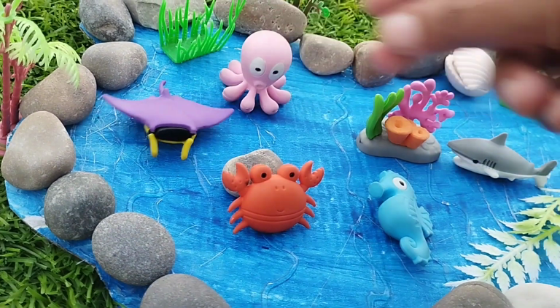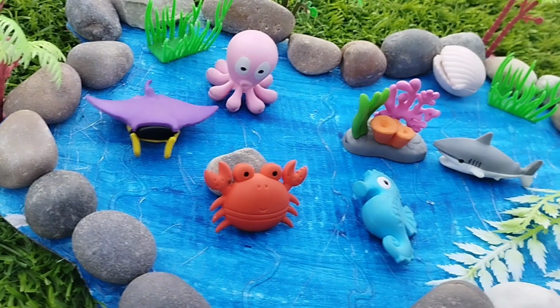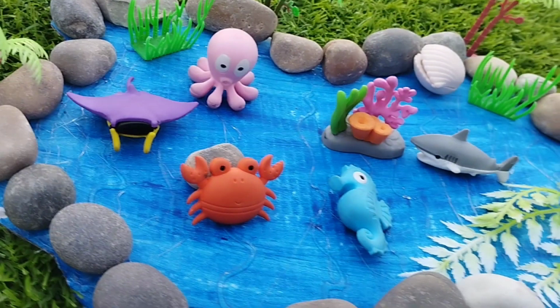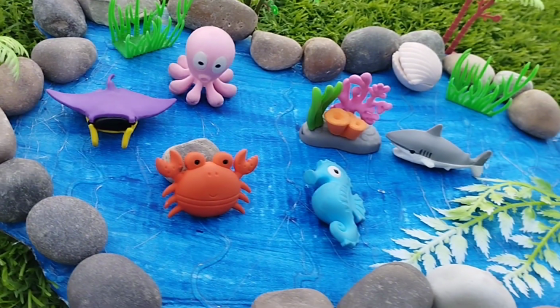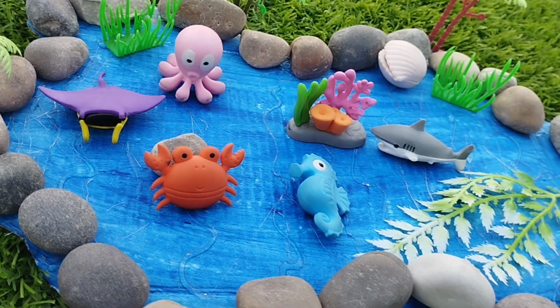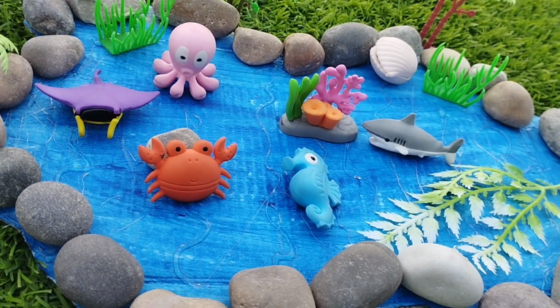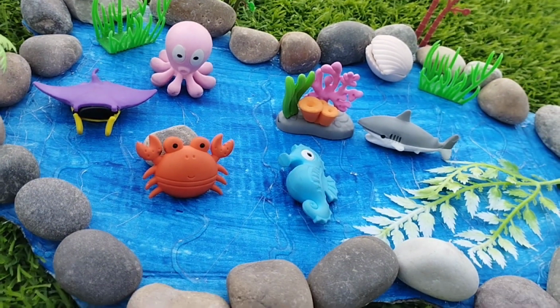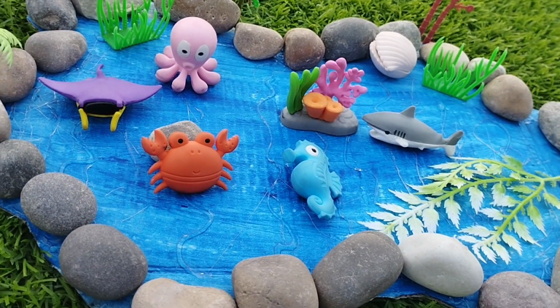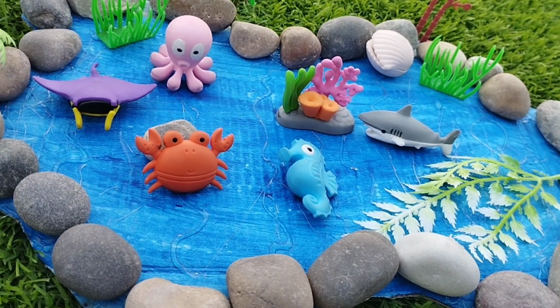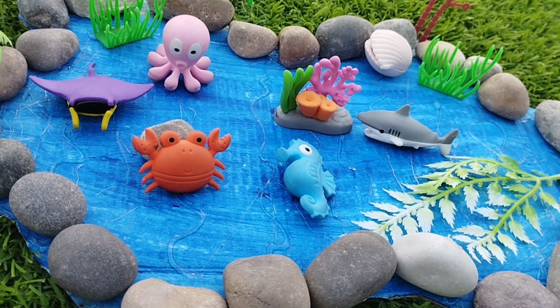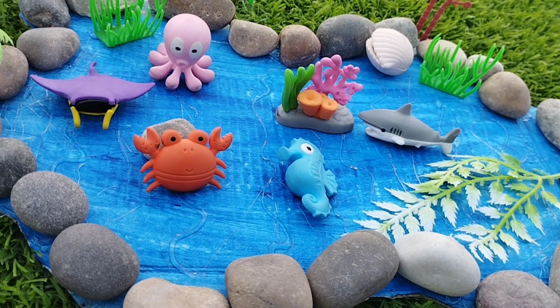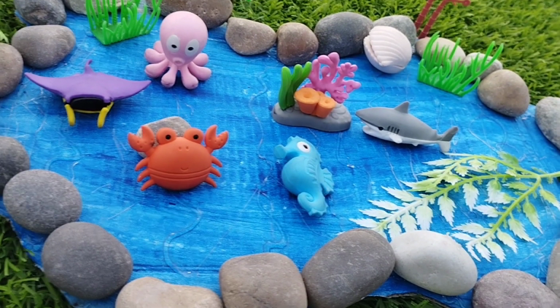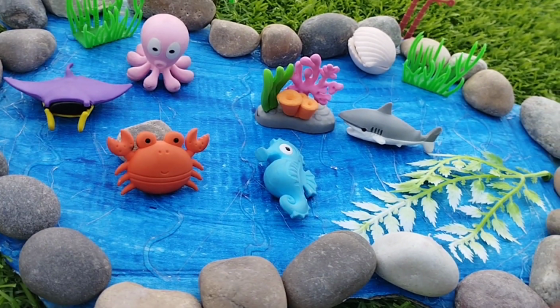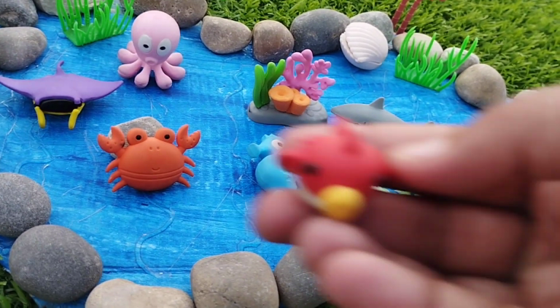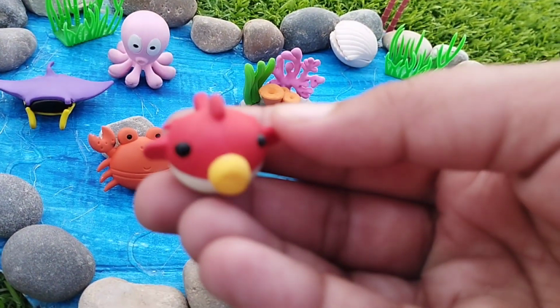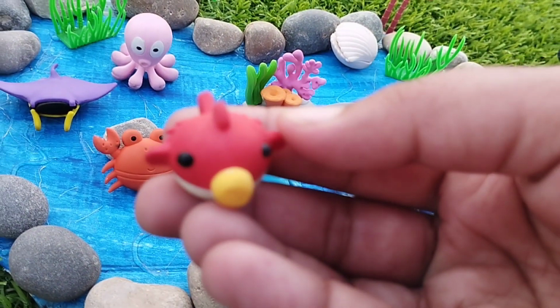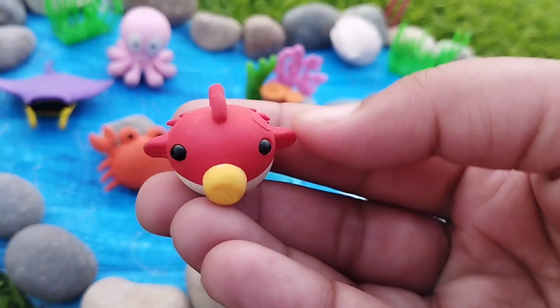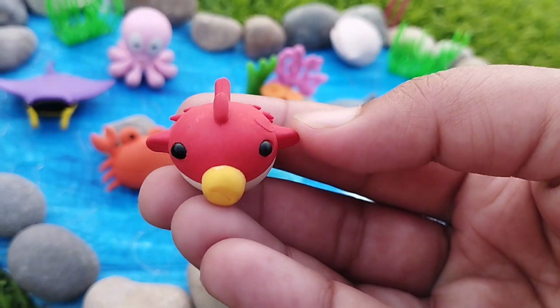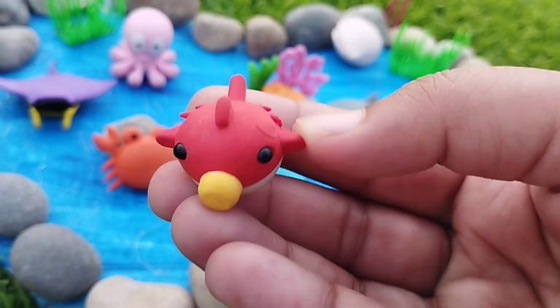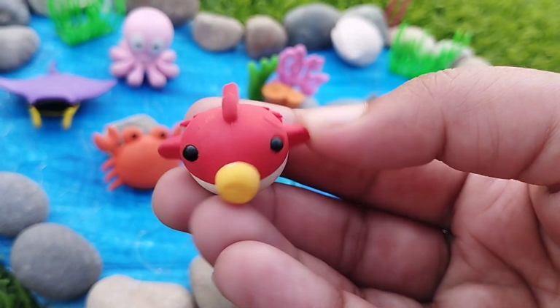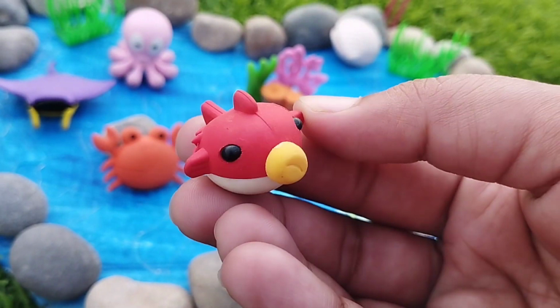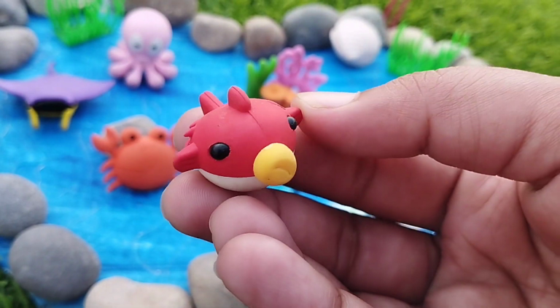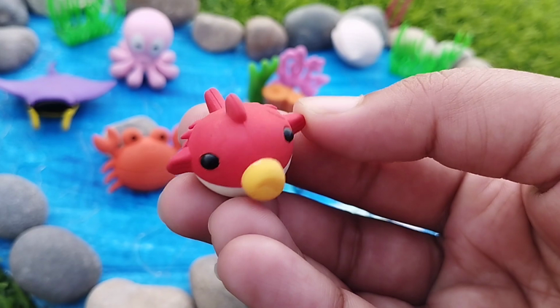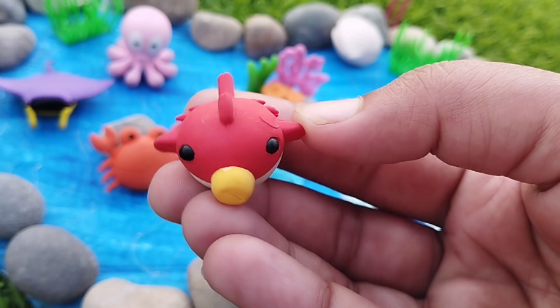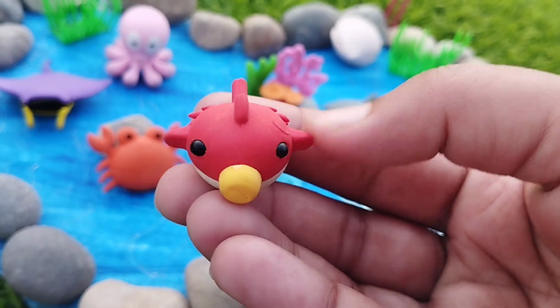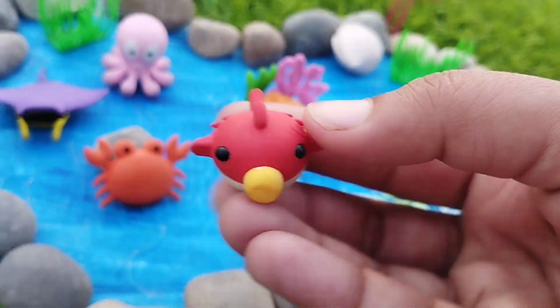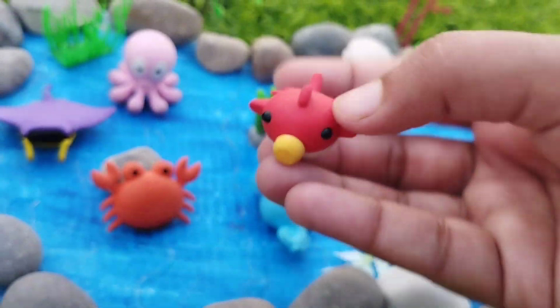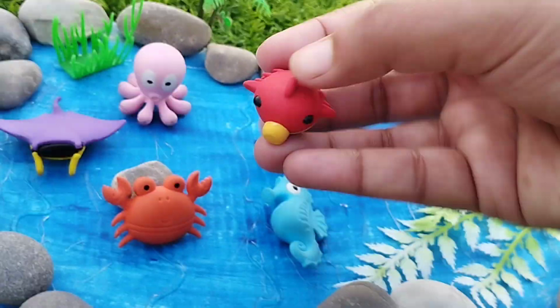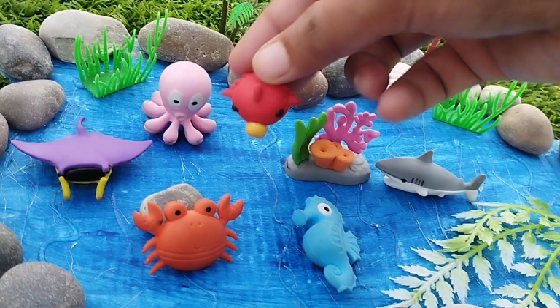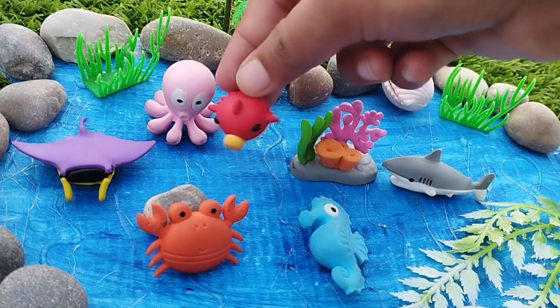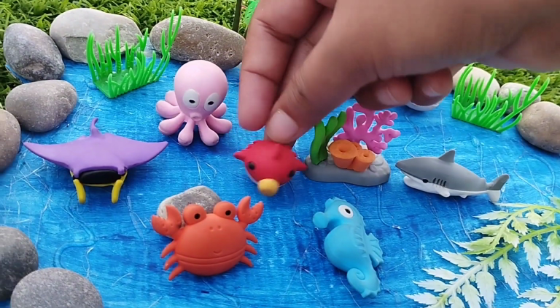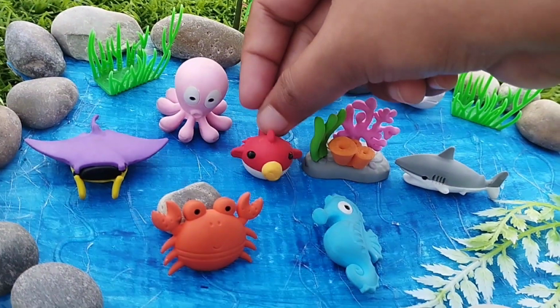The next sea animal is a pufferfish. This is a pufferfish.